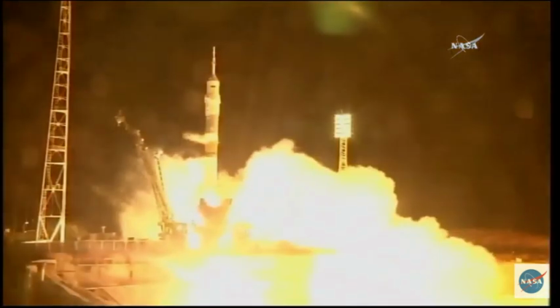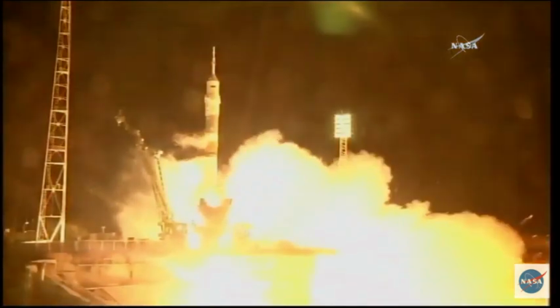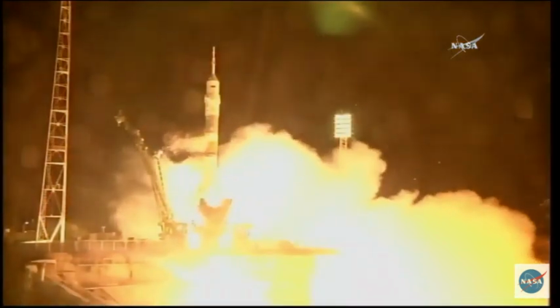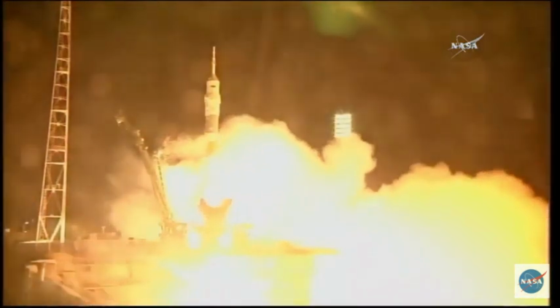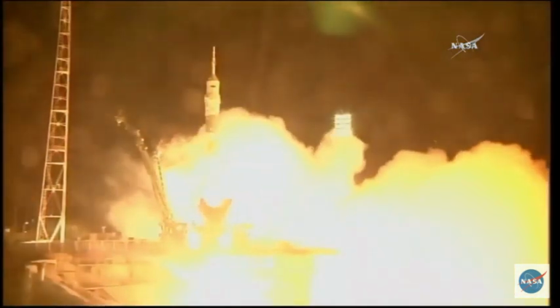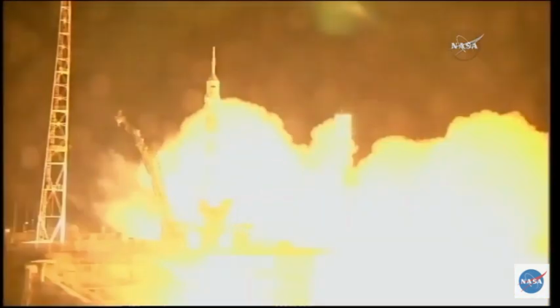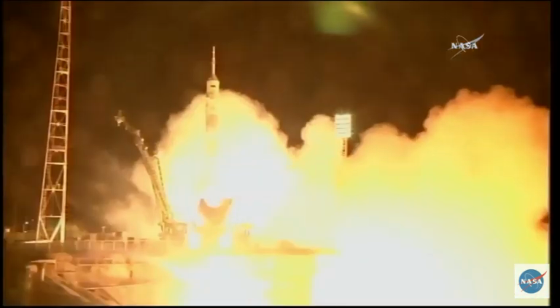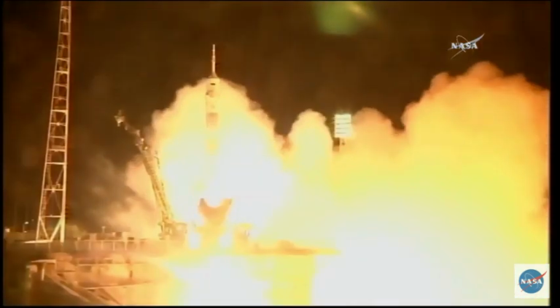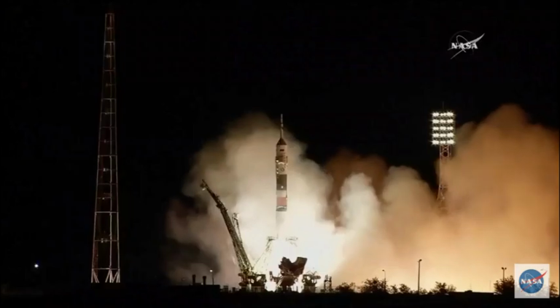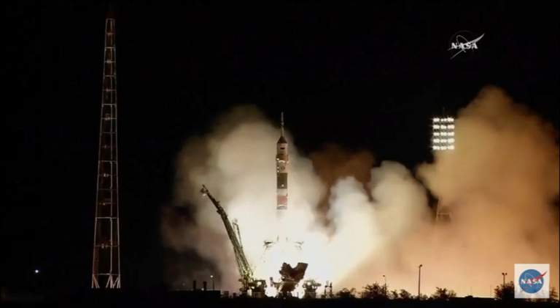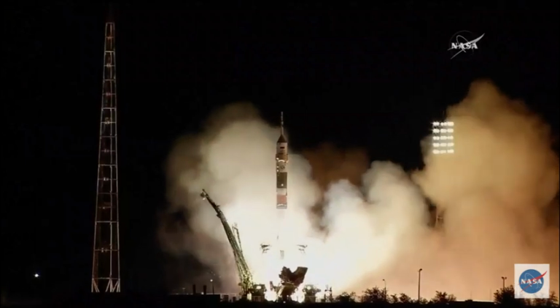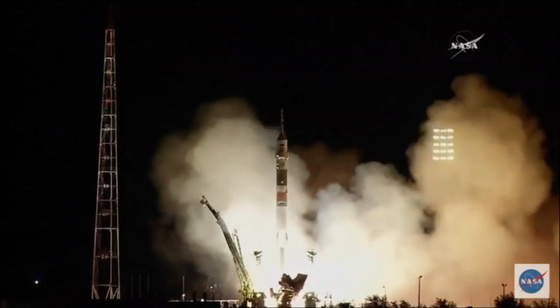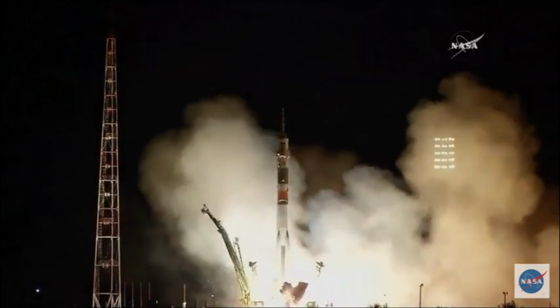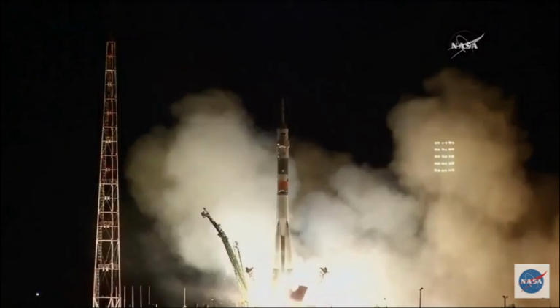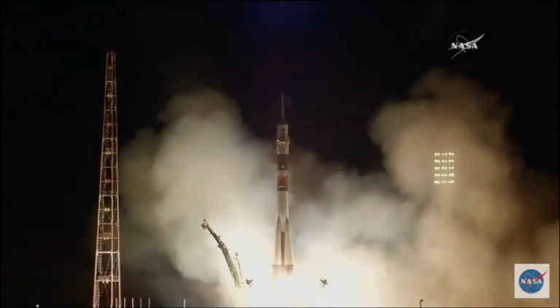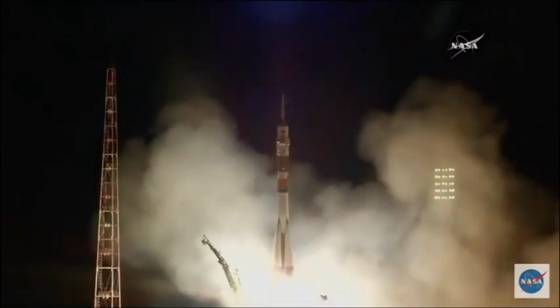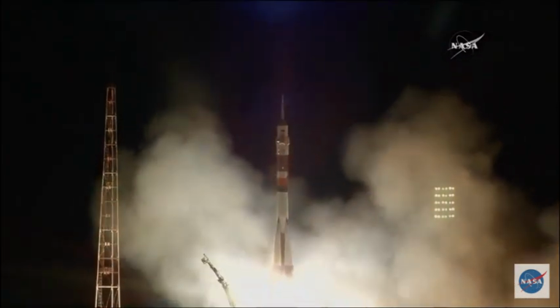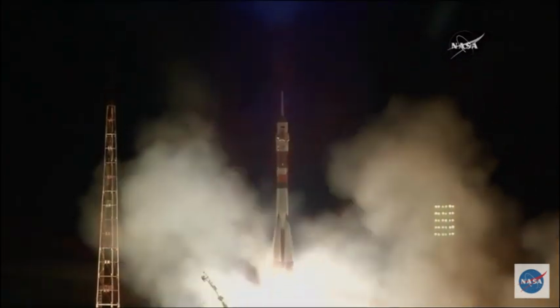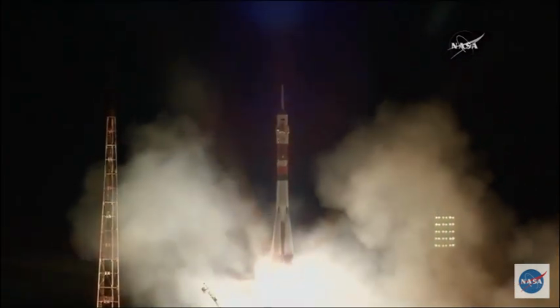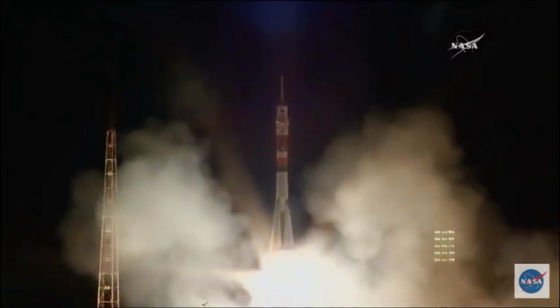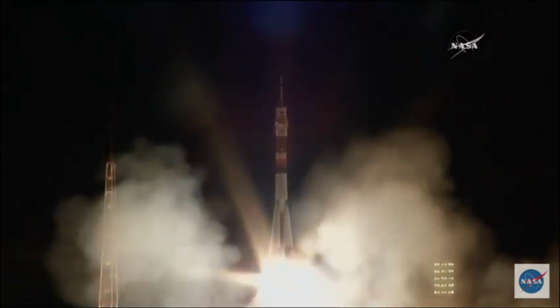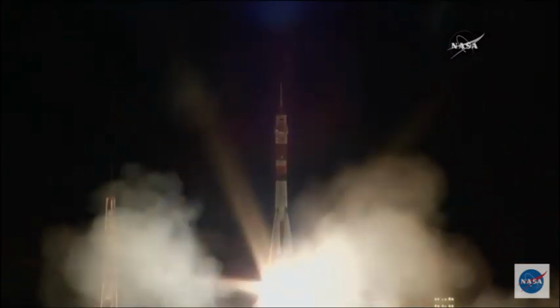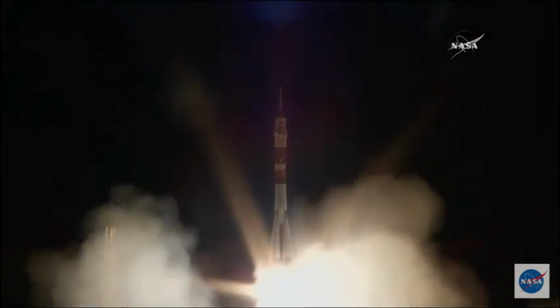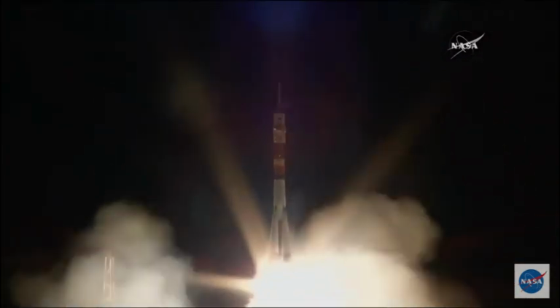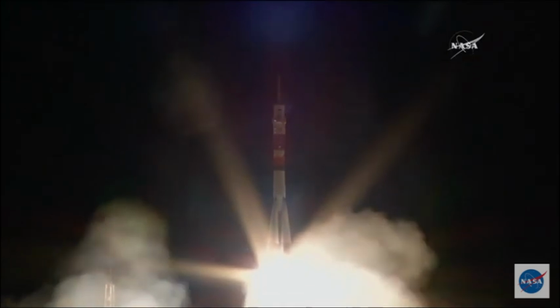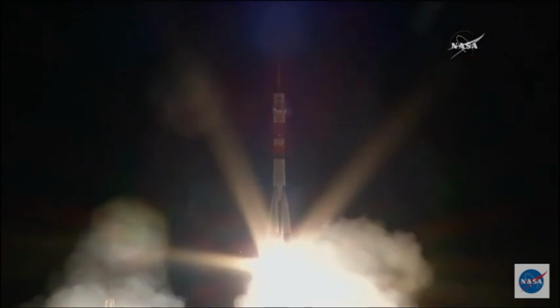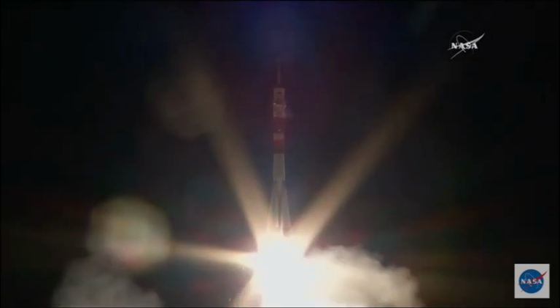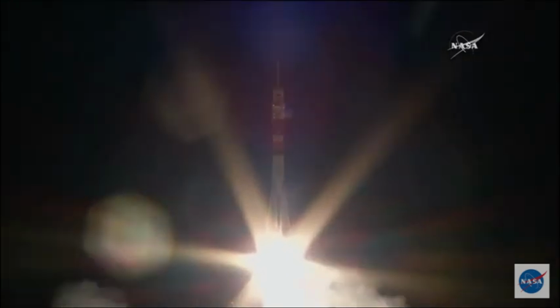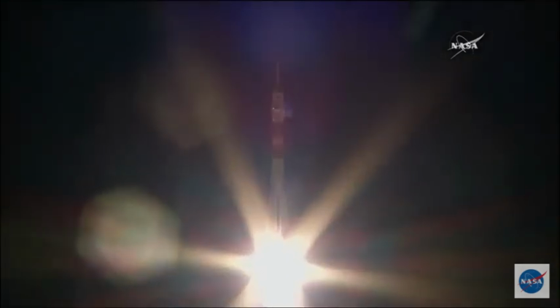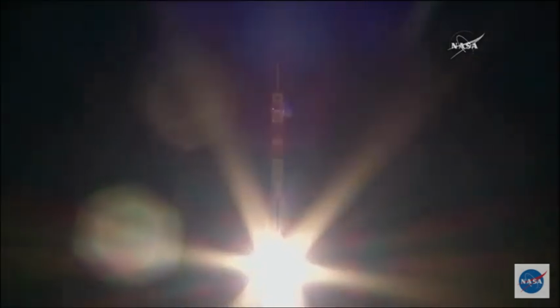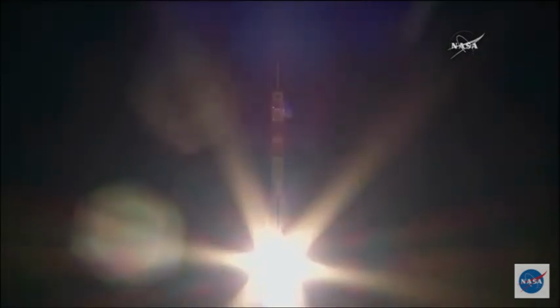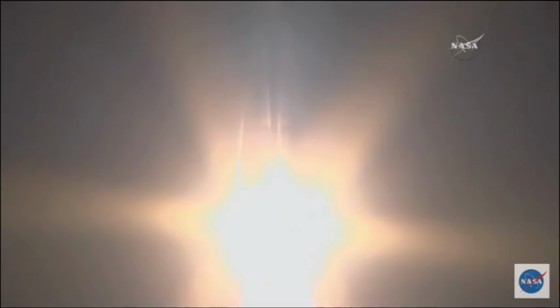Engine turbo pumps at flight speed. And liftoff. Mark van de Heij, Alexander Misurkin and Joe Acaba lifting off and now on their way to the International Space Station.